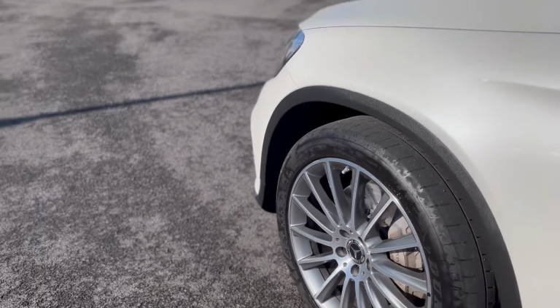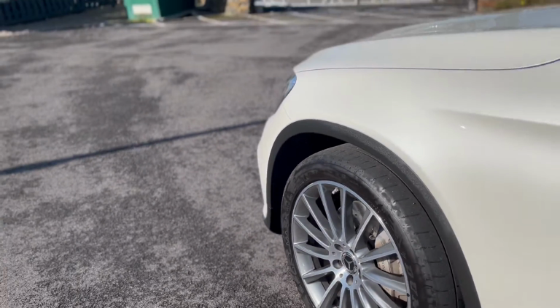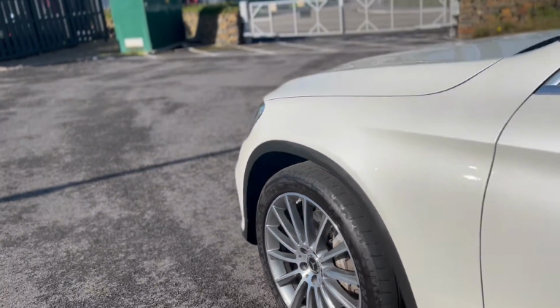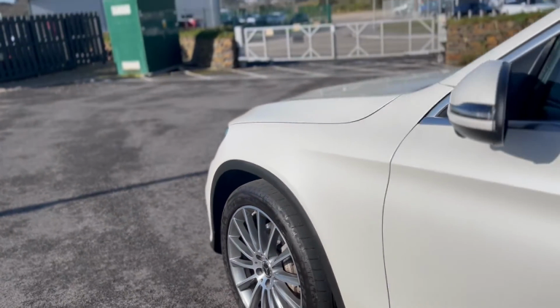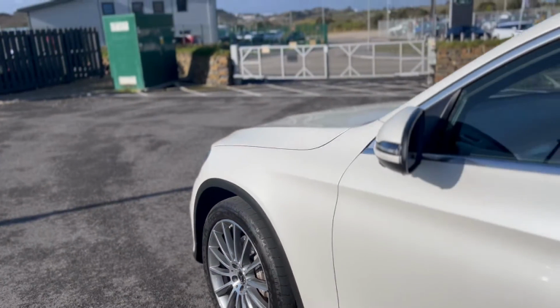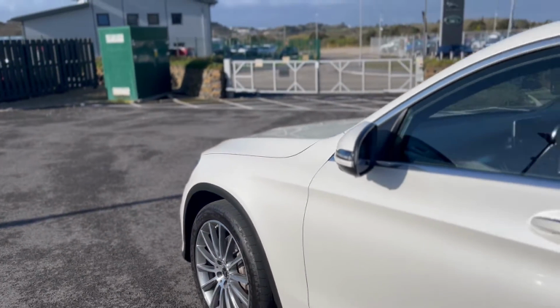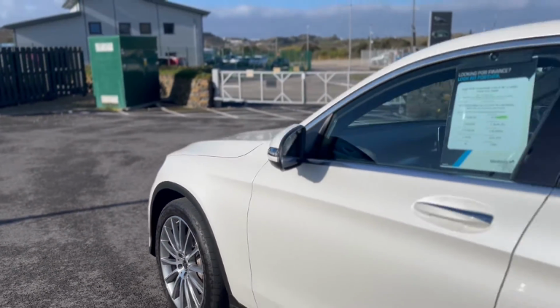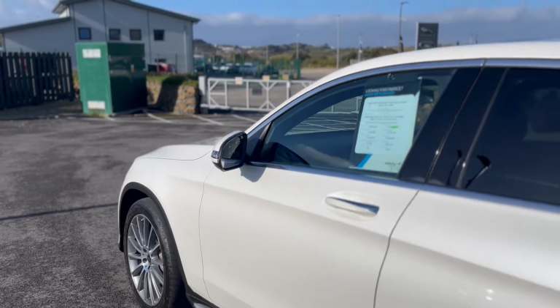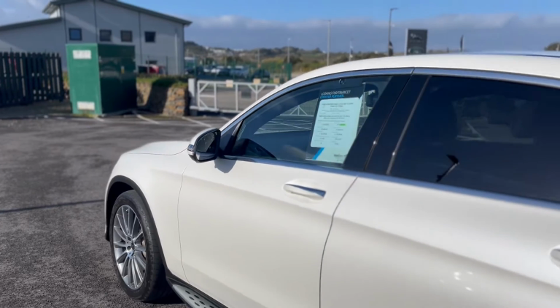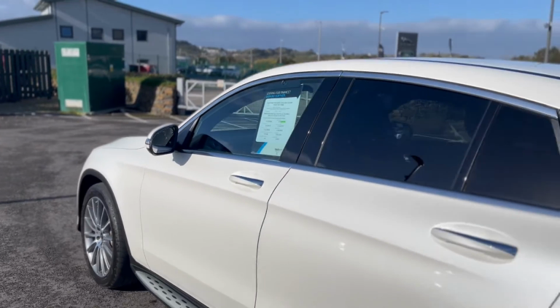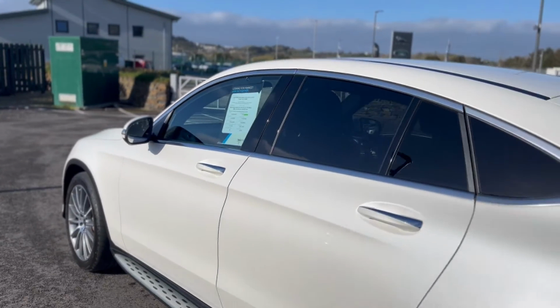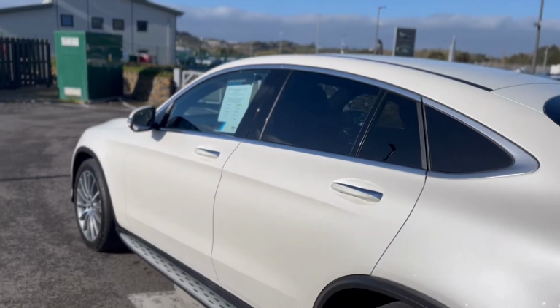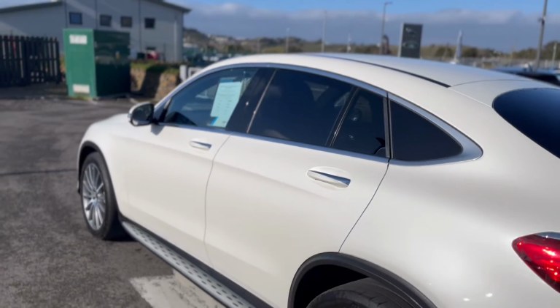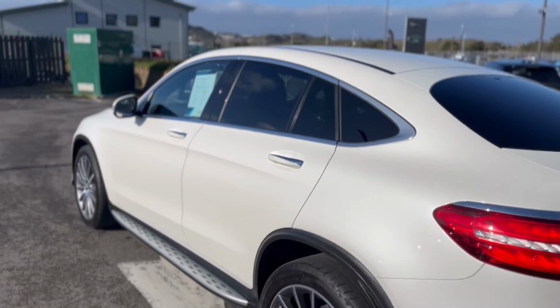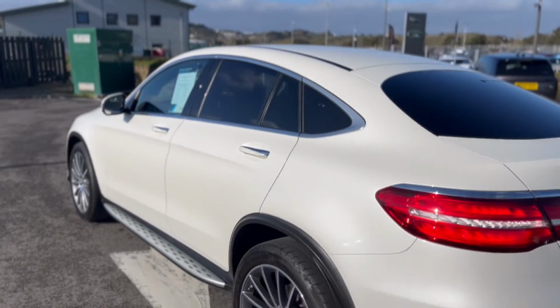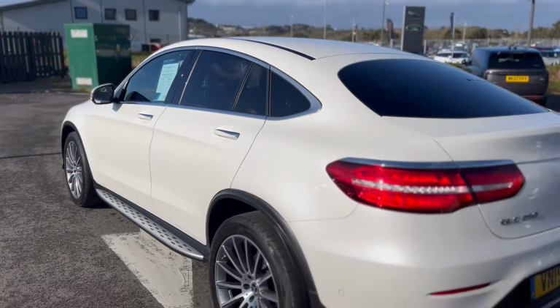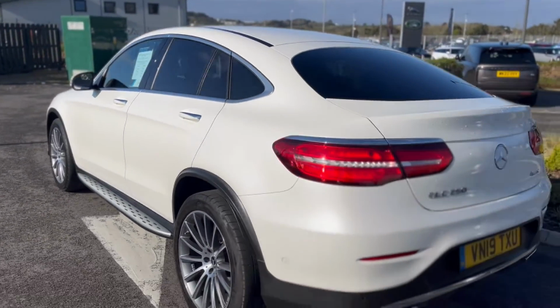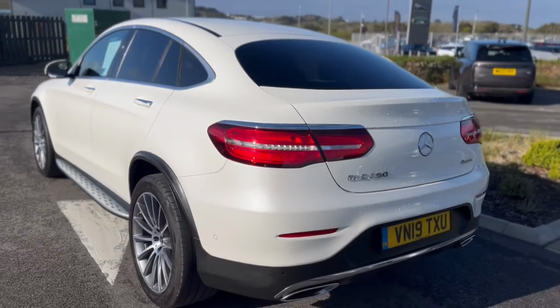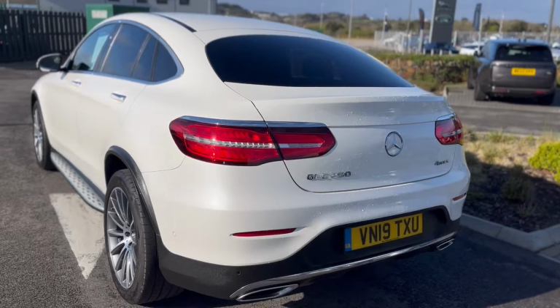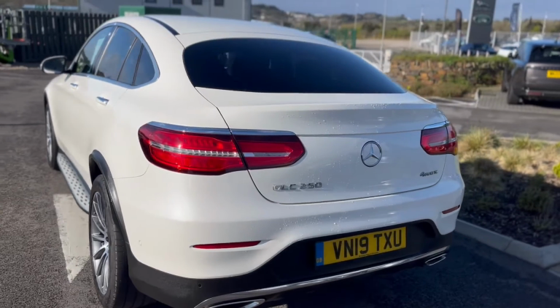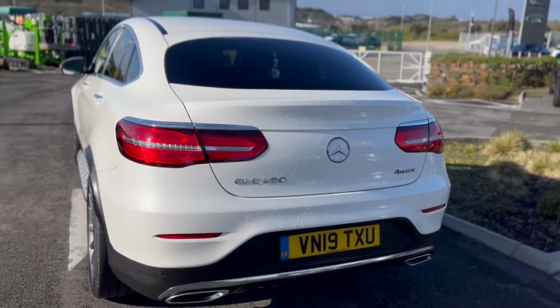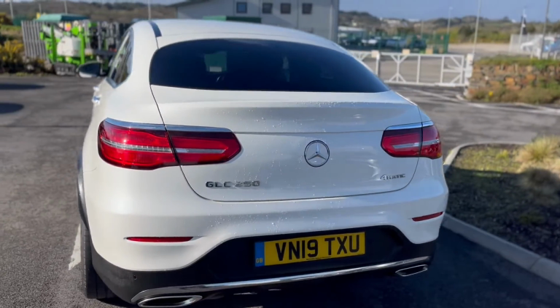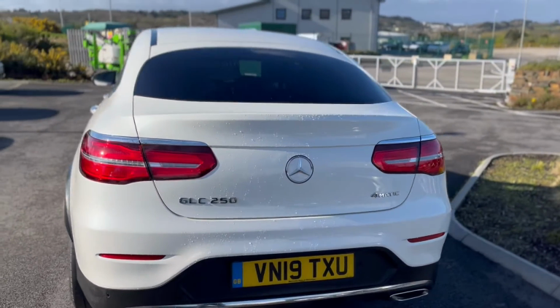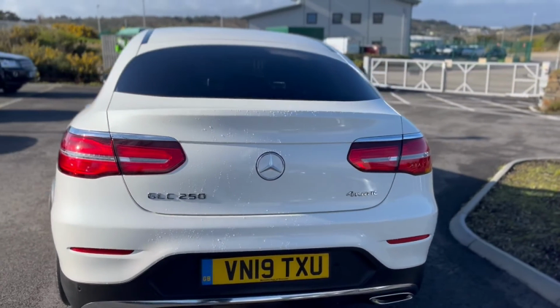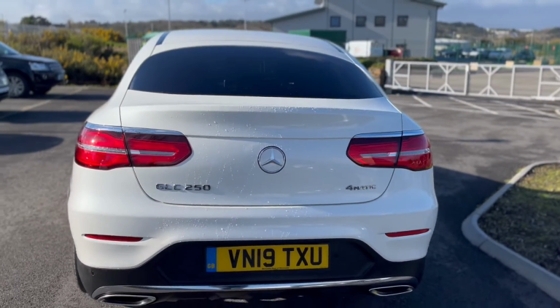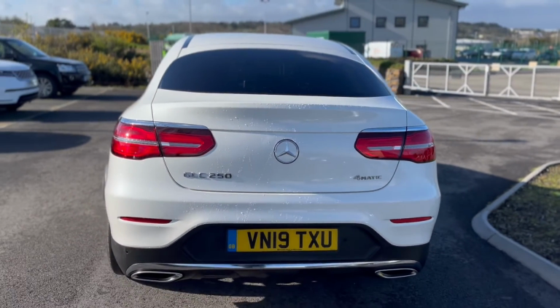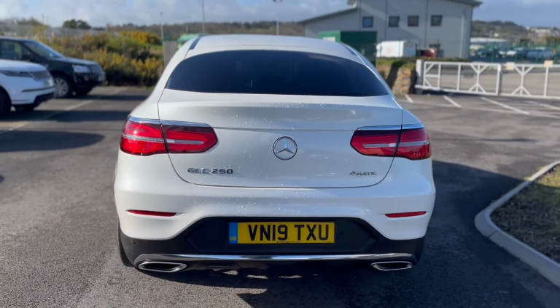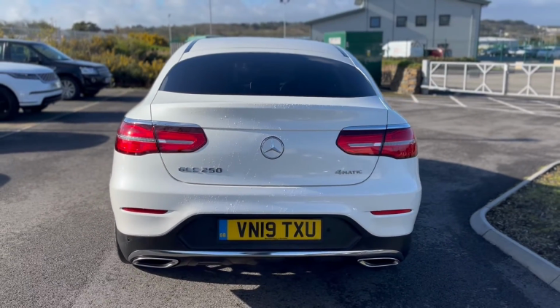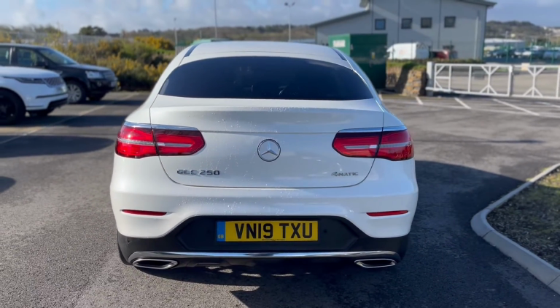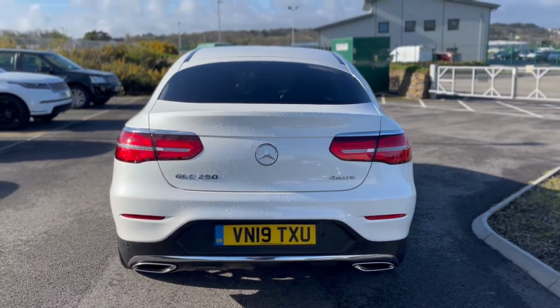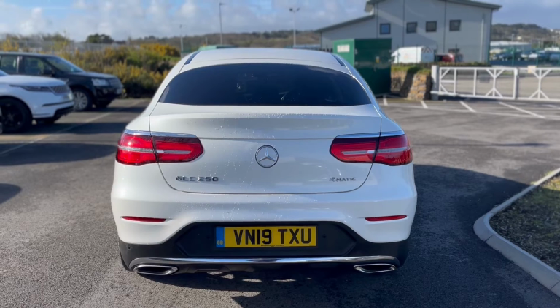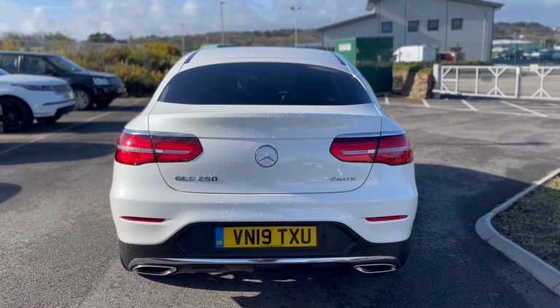Got all the side steps, got some roof, darkening glass from the B pillar backwards. Front and rear parking sensors on the car as well. GLC 250 which is a 4MATIC.